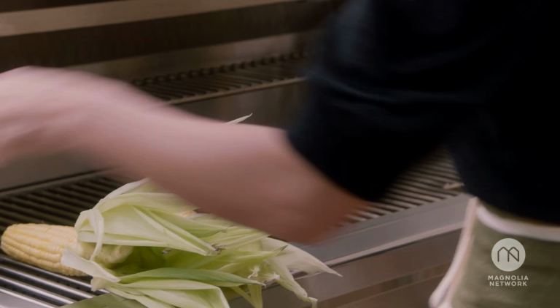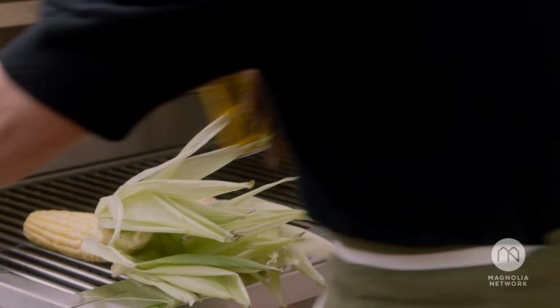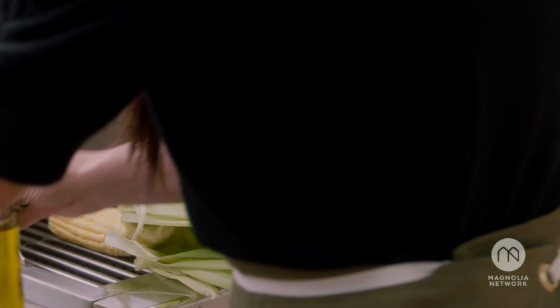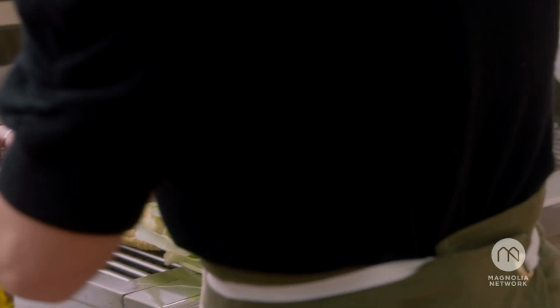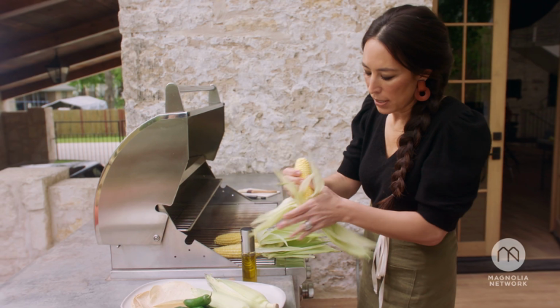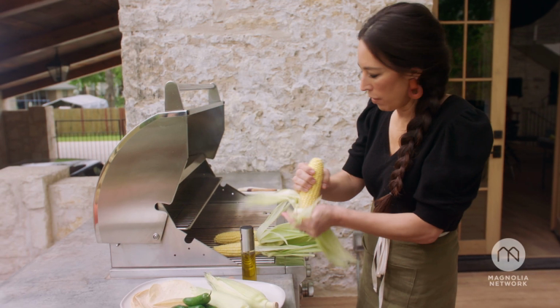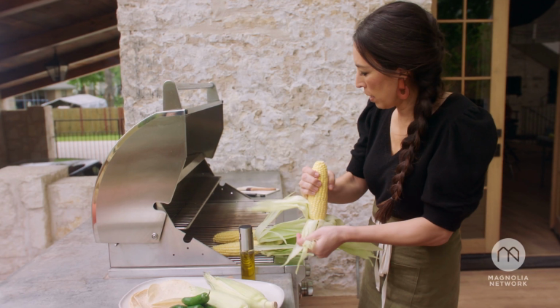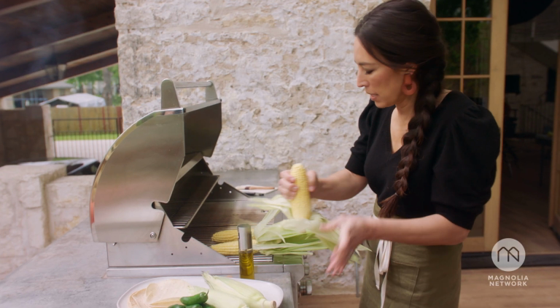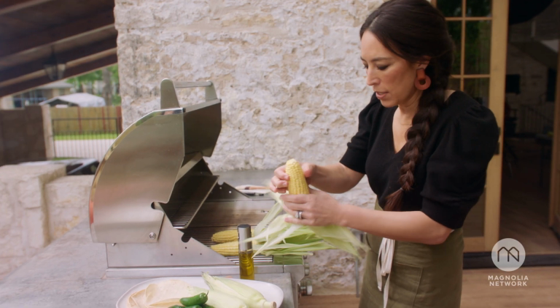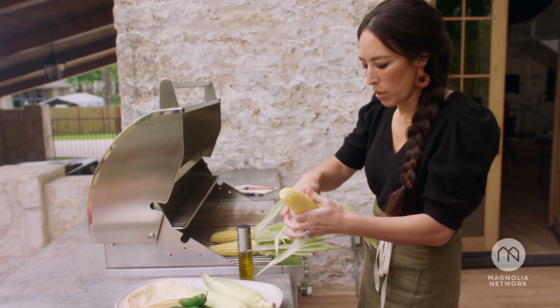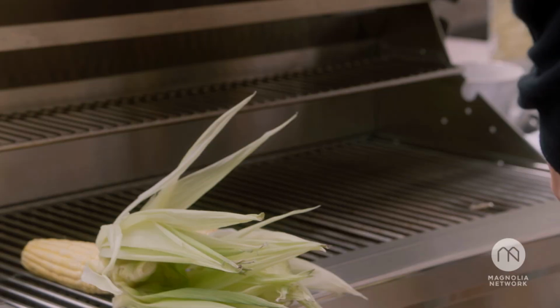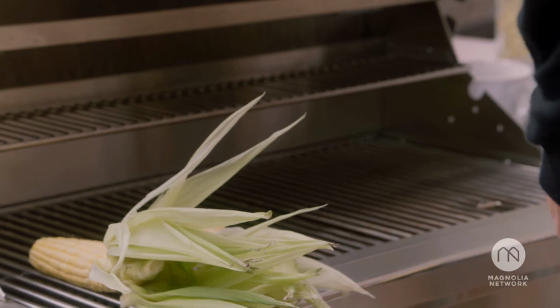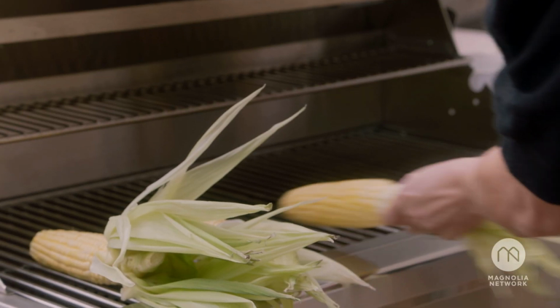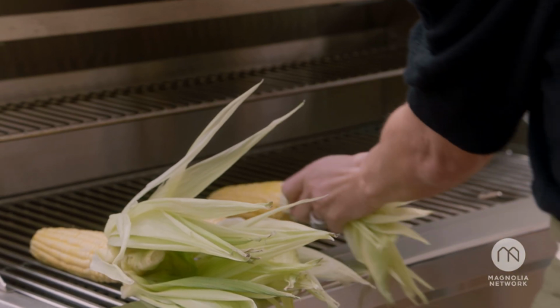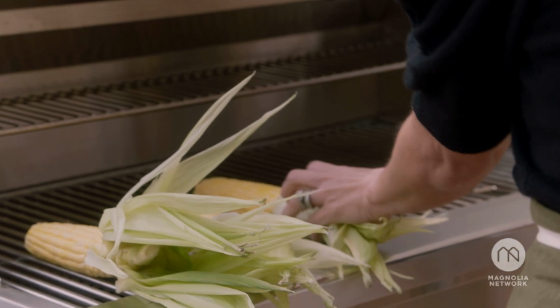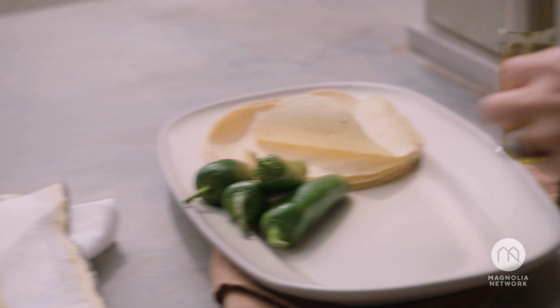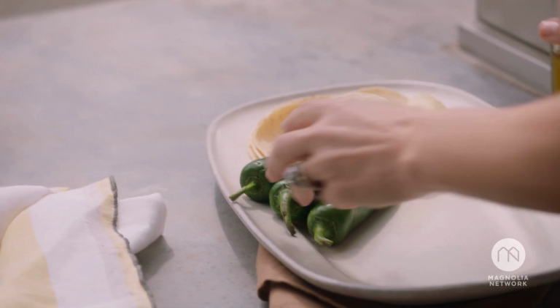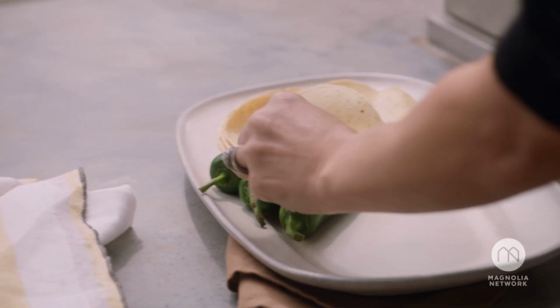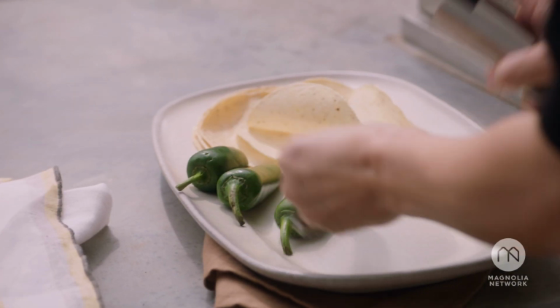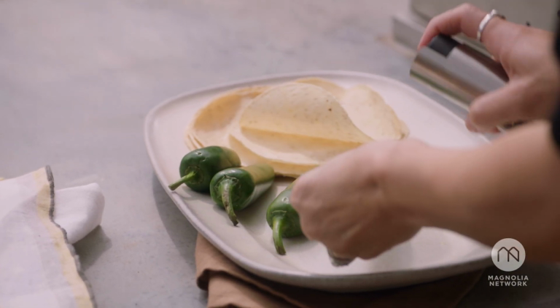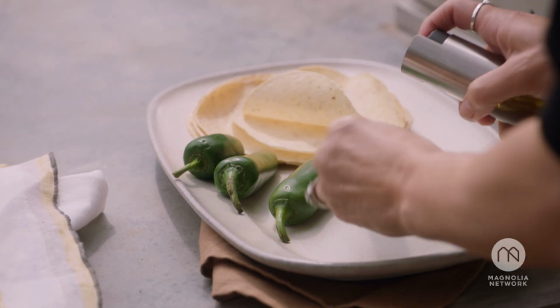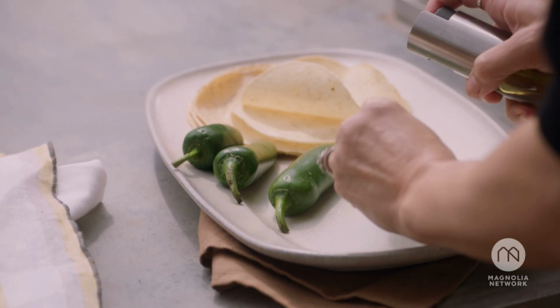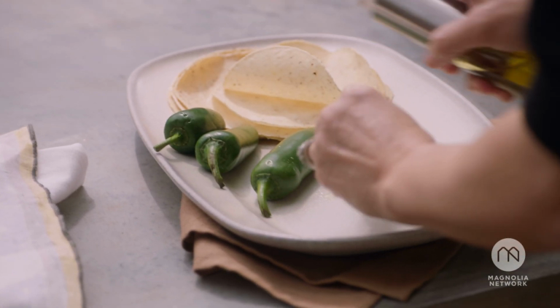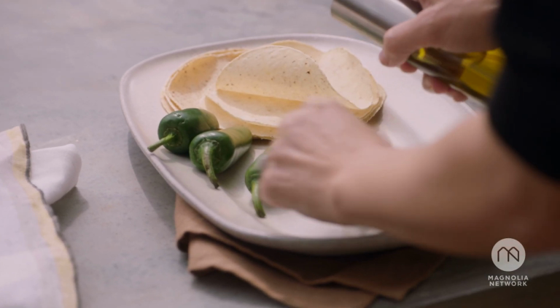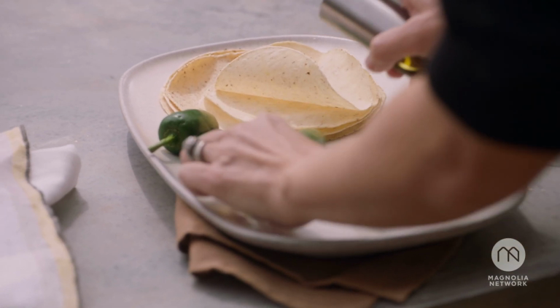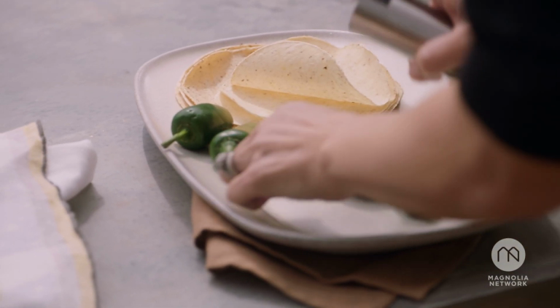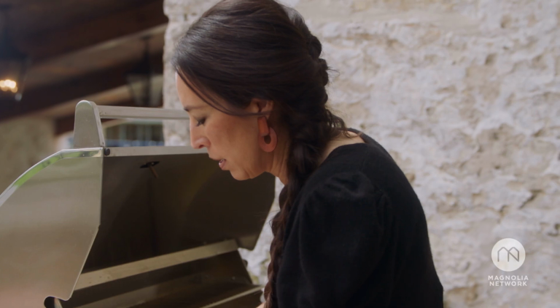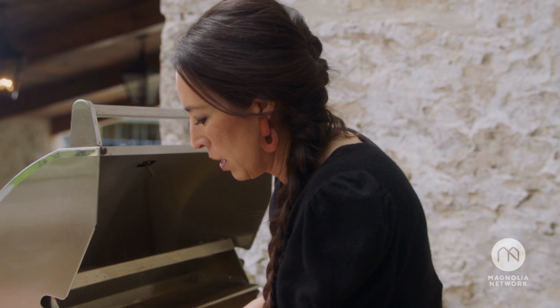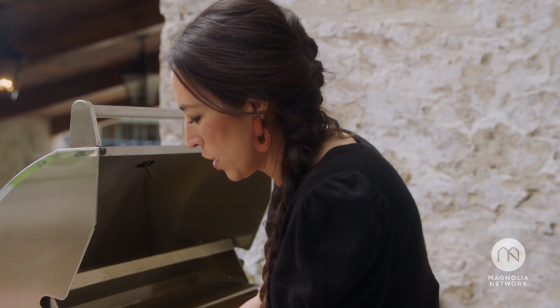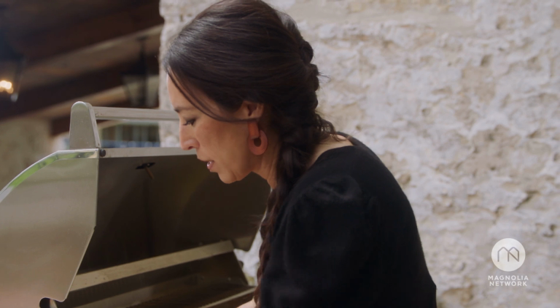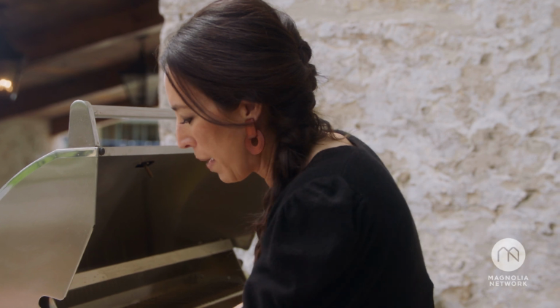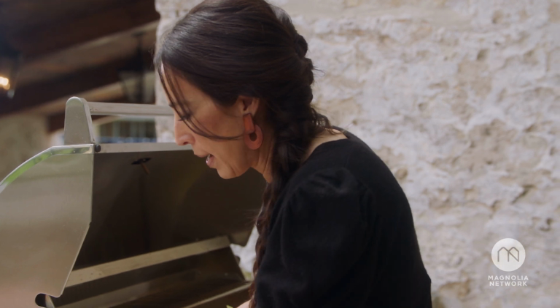I love to keep the husks on — I feel like it makes it easier when I'm grilling. I'm going to go ahead and spray my jalapeños and put these kind of towards the back.